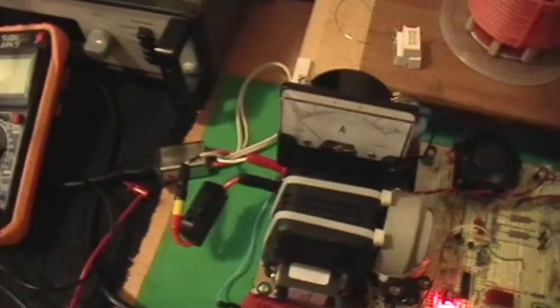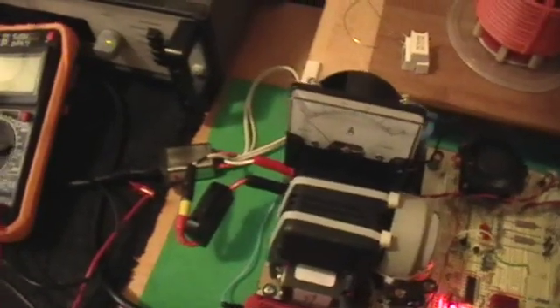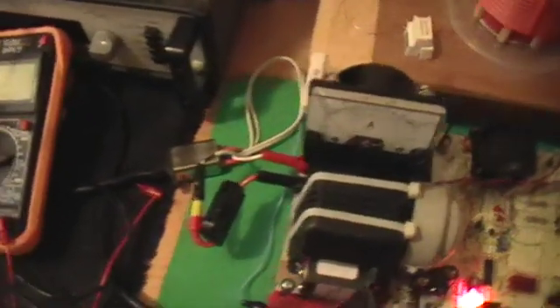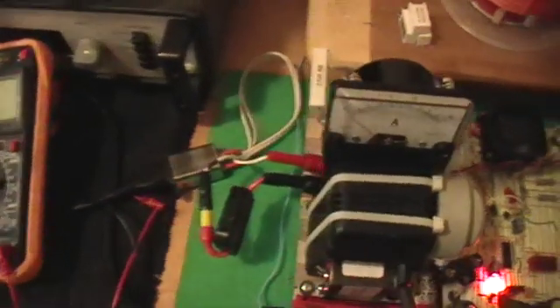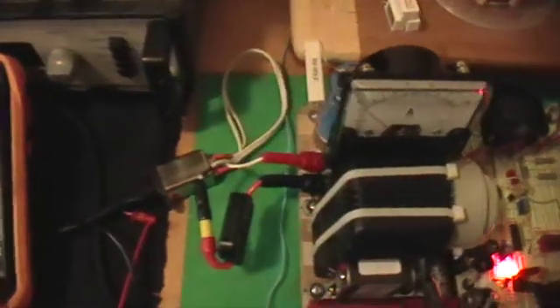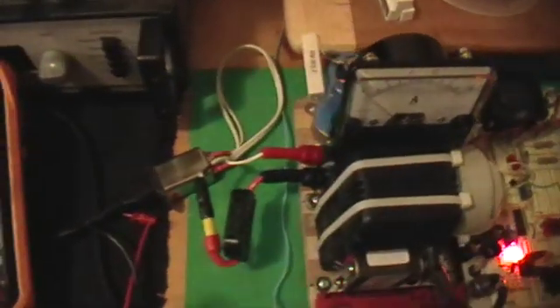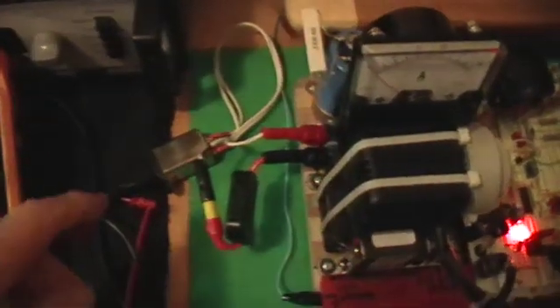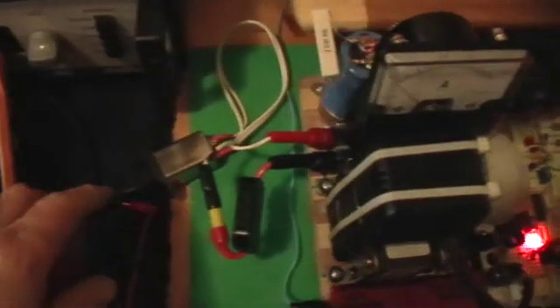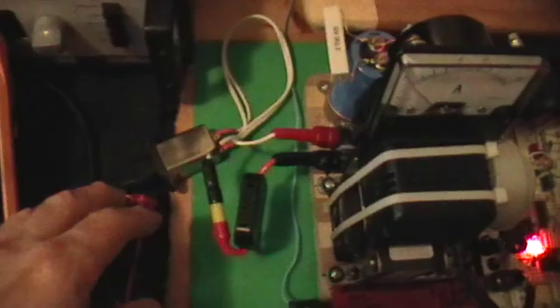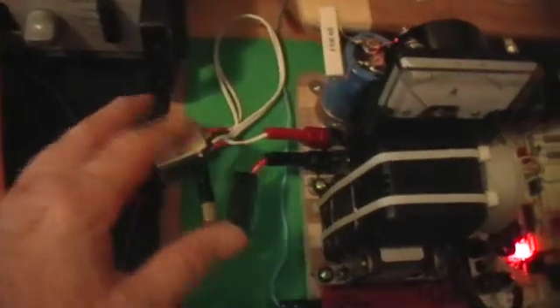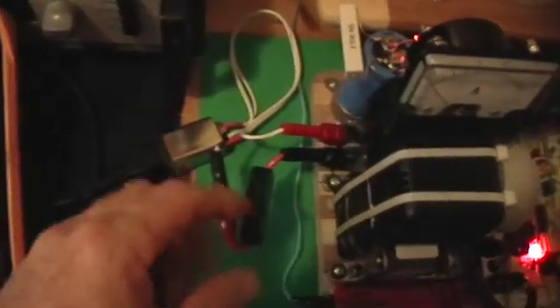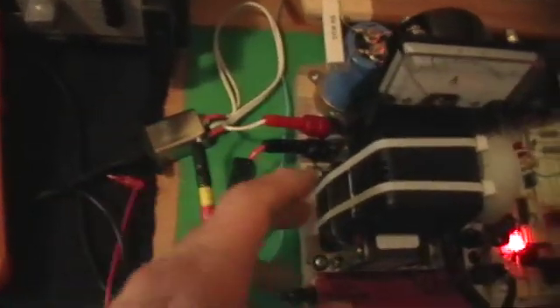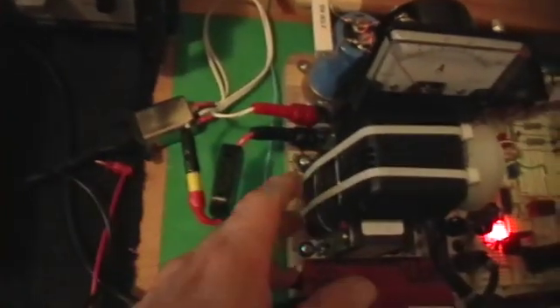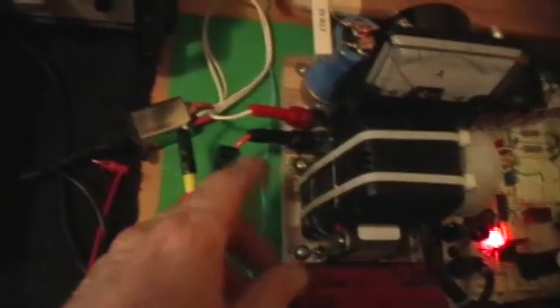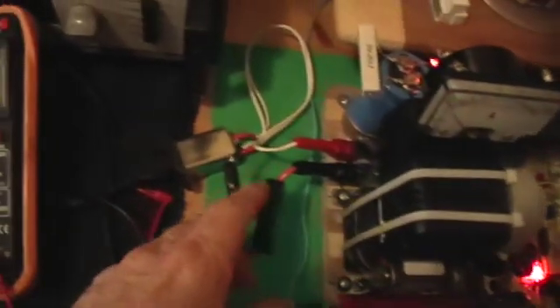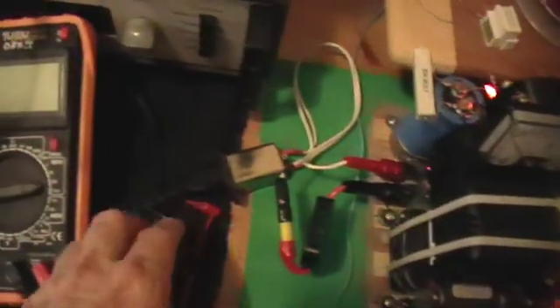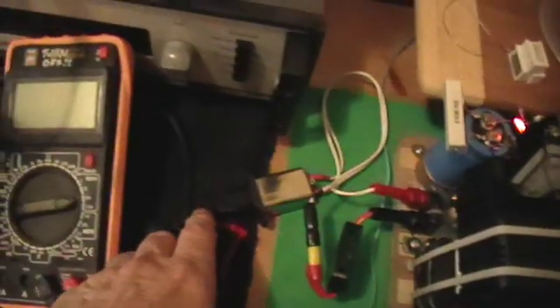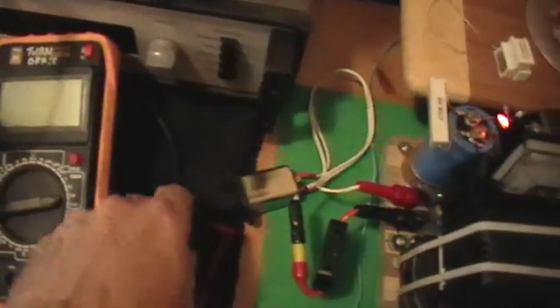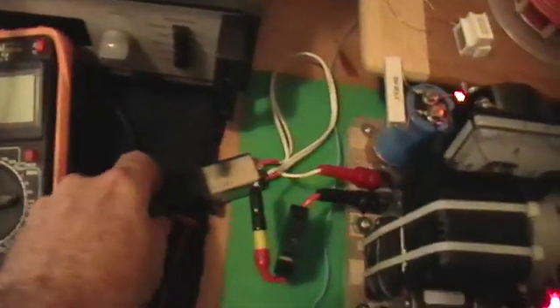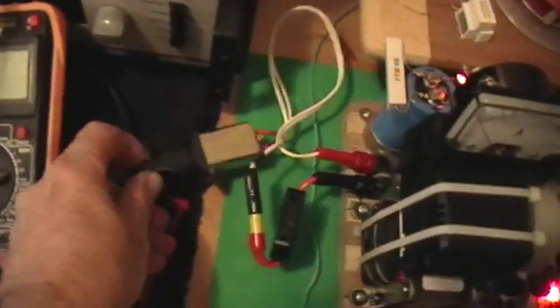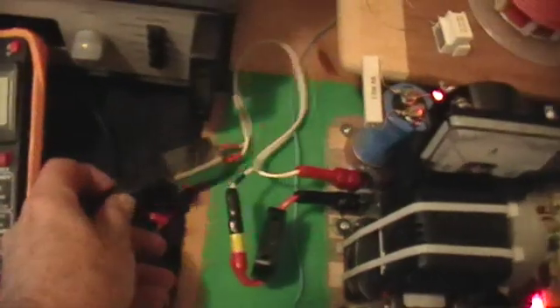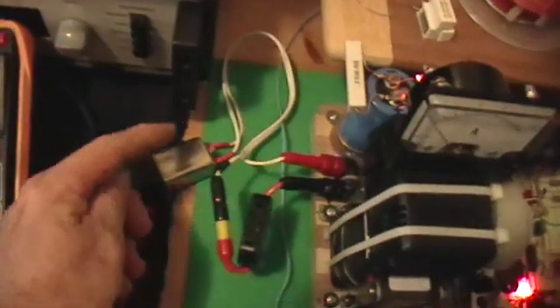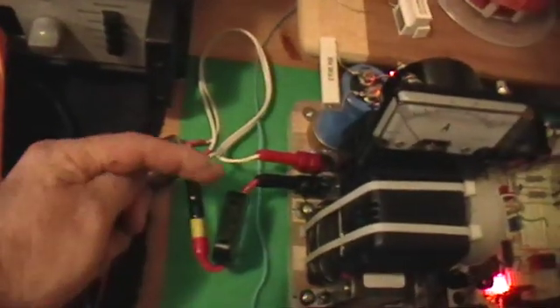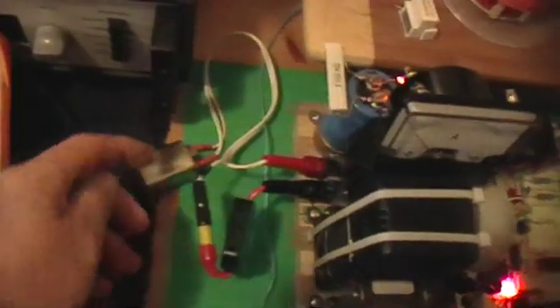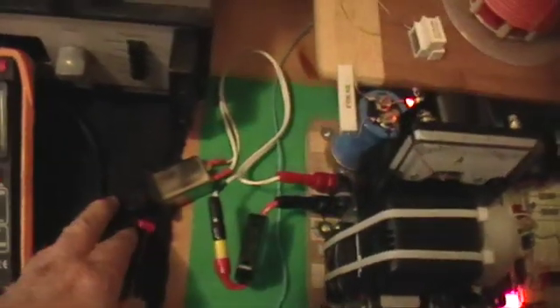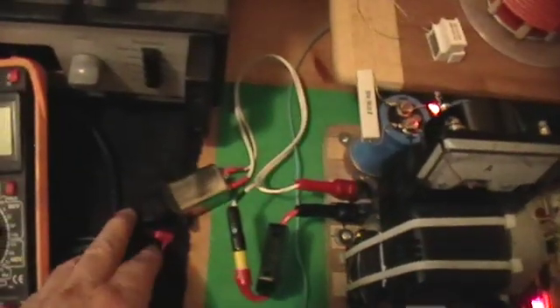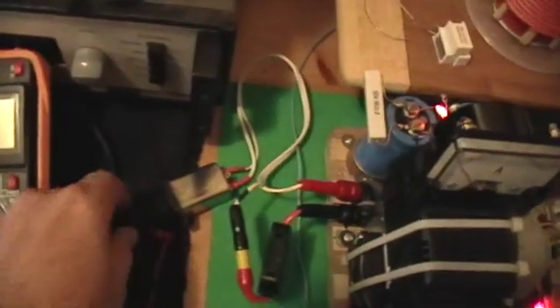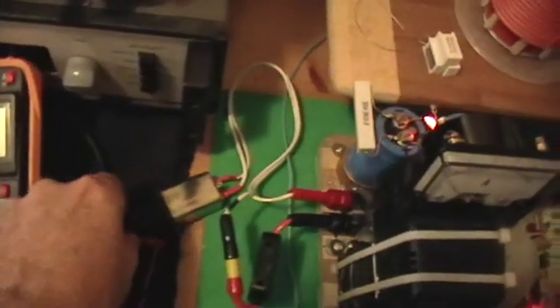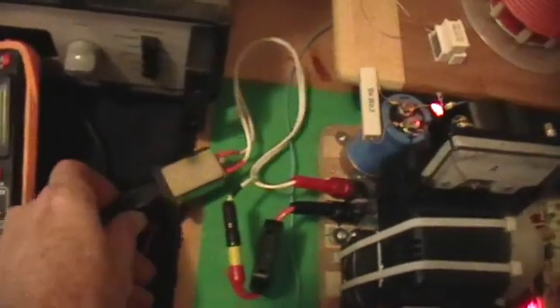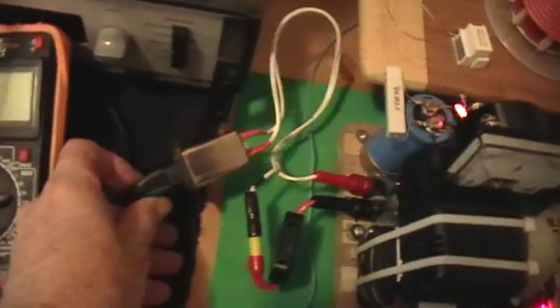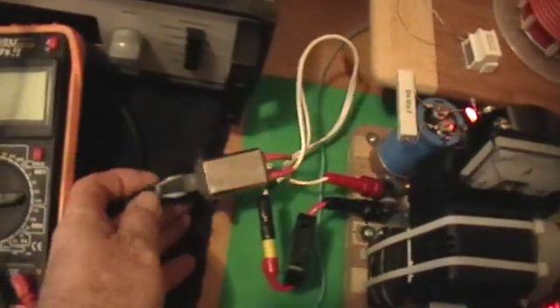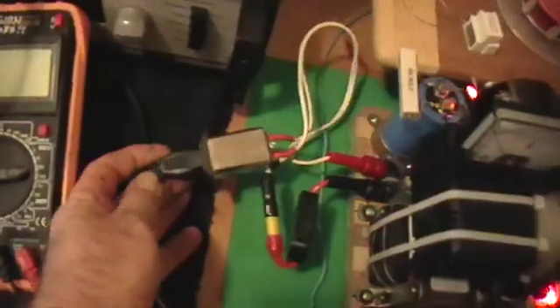Okay, this is full, full power — even fuller power. I've just bypassed all the input transformer stuff and plugged the thing right into the line.